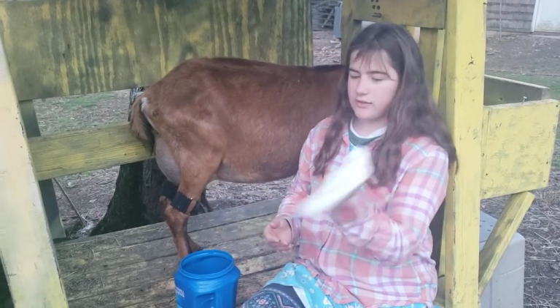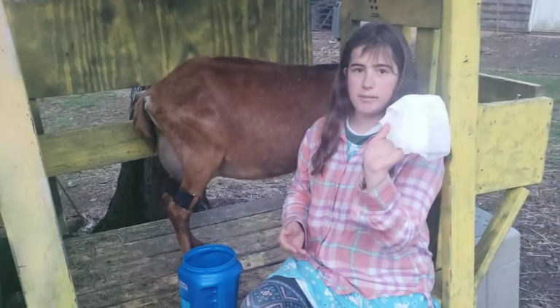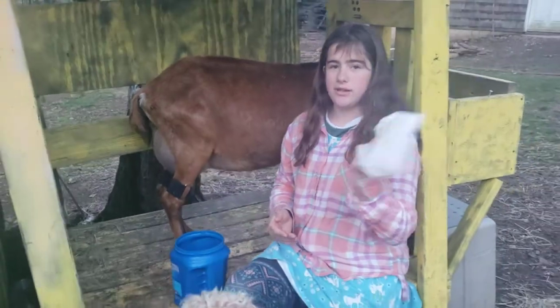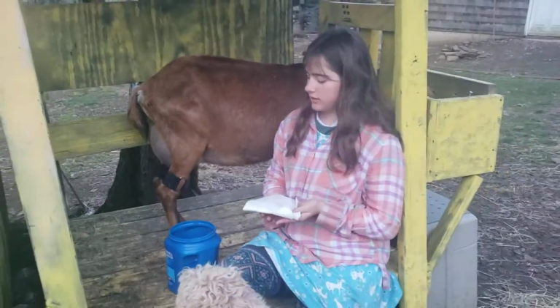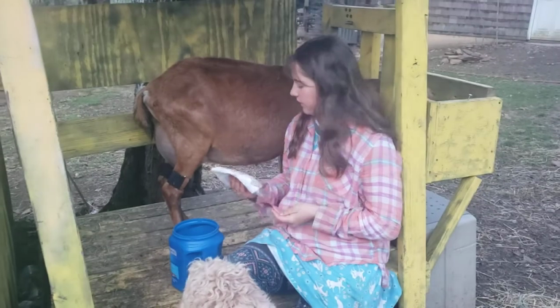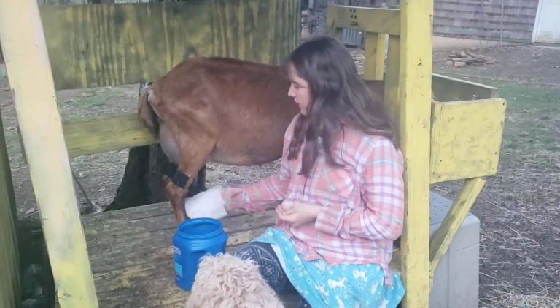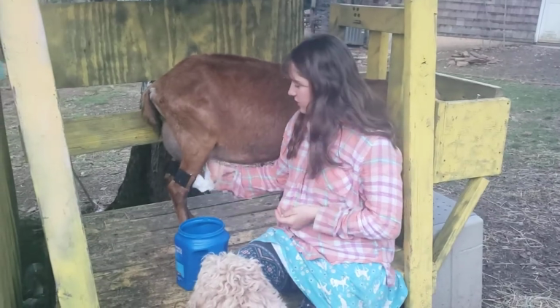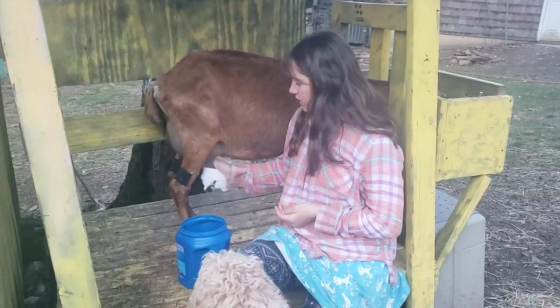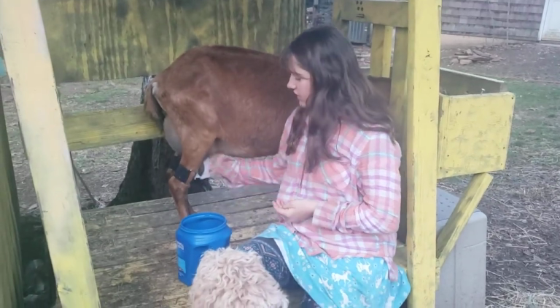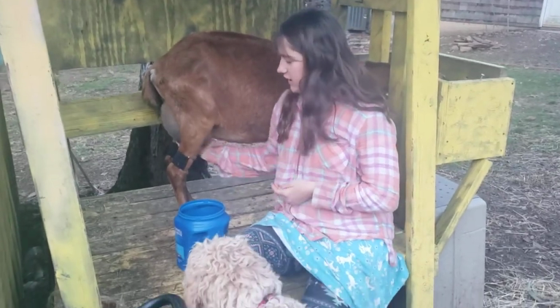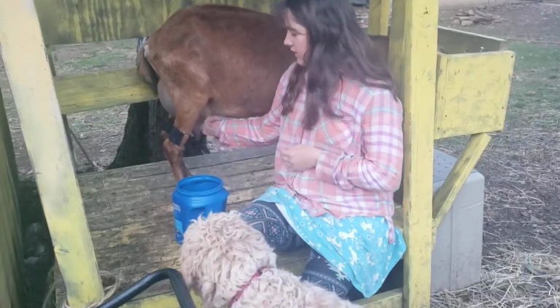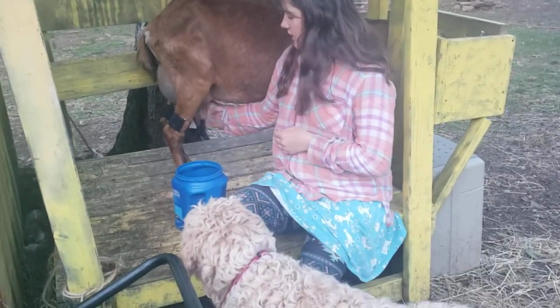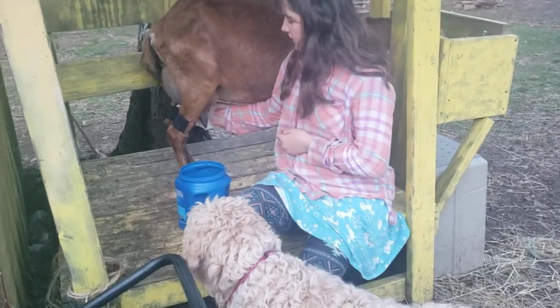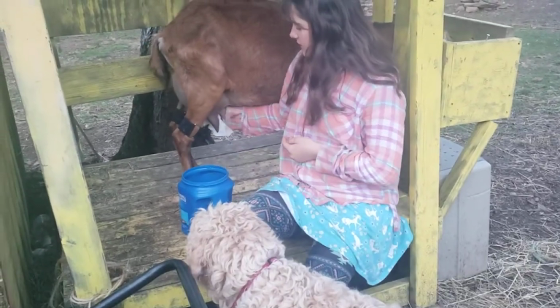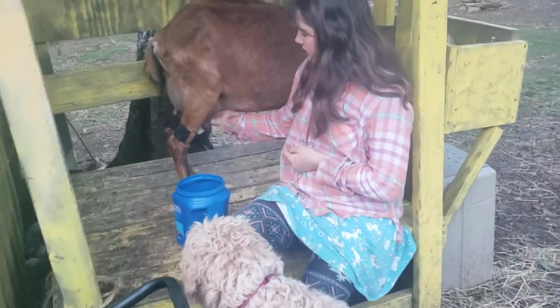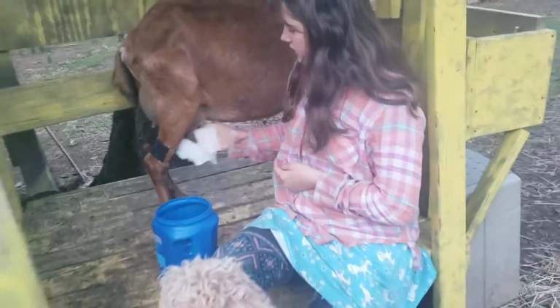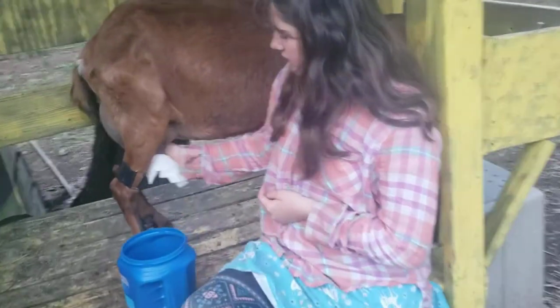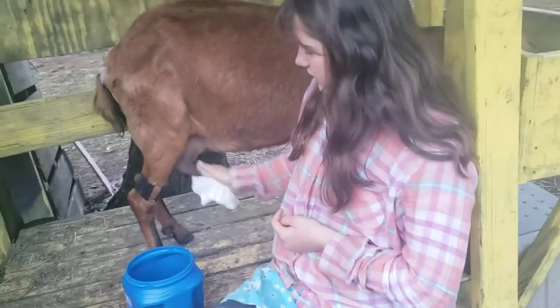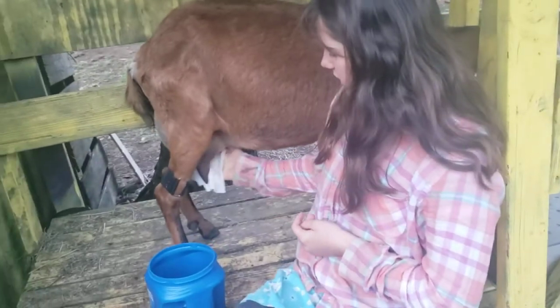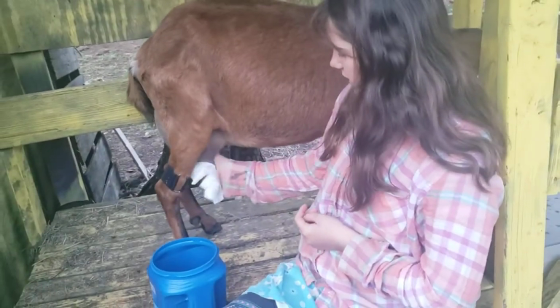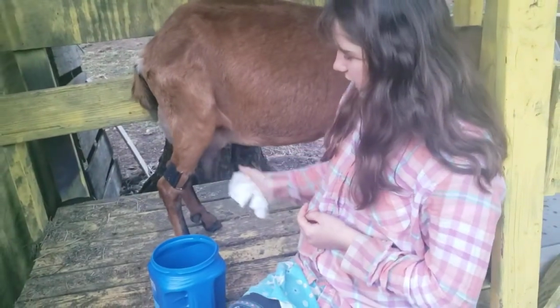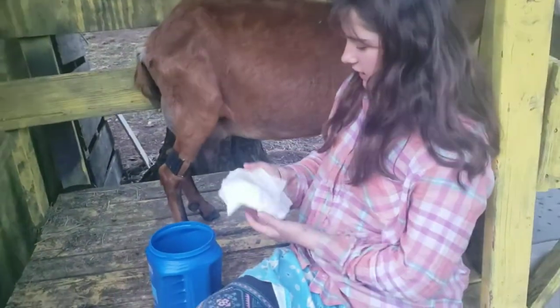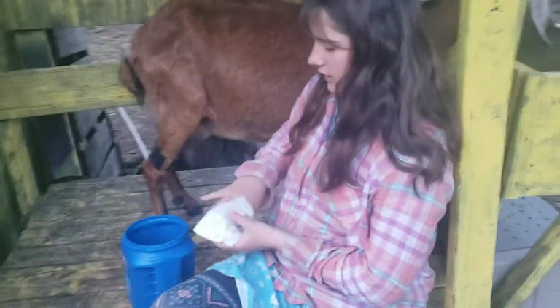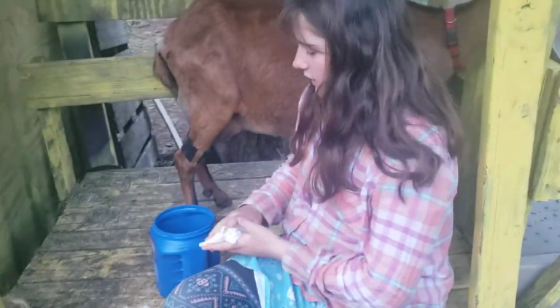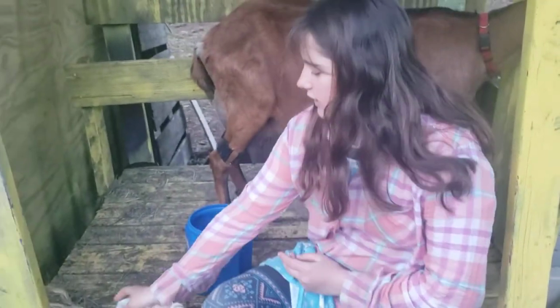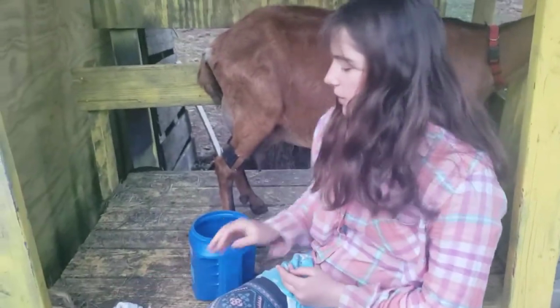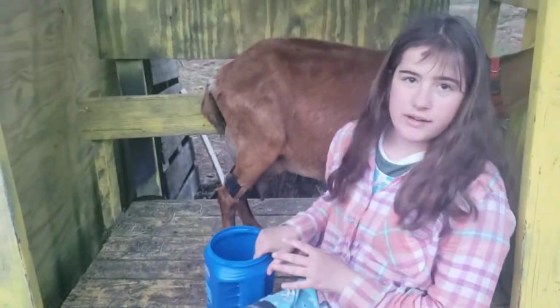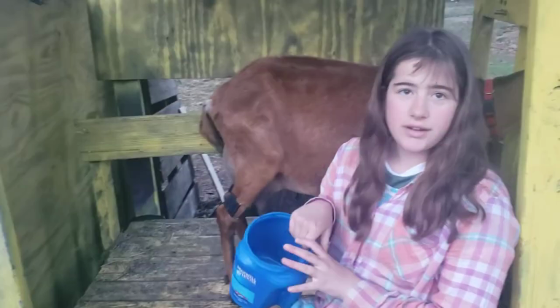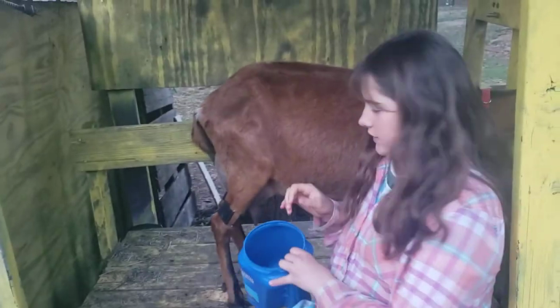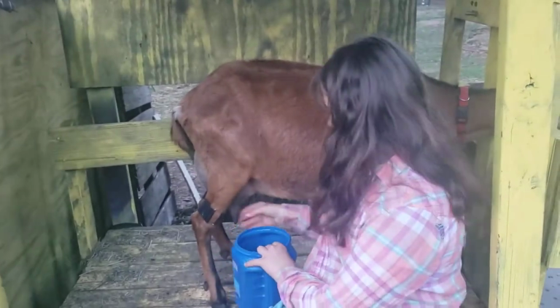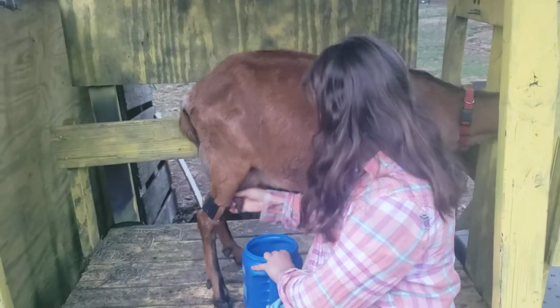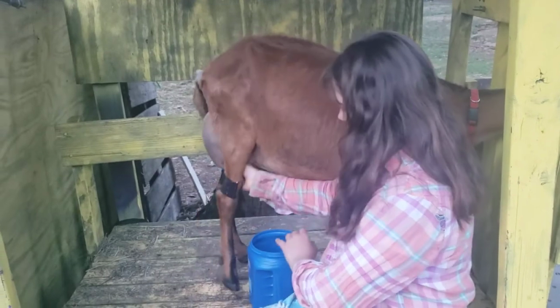I've got a paper towel here with a little soap on it. I'm just going to wash her teats and udder up a little bit so we're getting nice and clean milk. We are going to filter it after we milk.